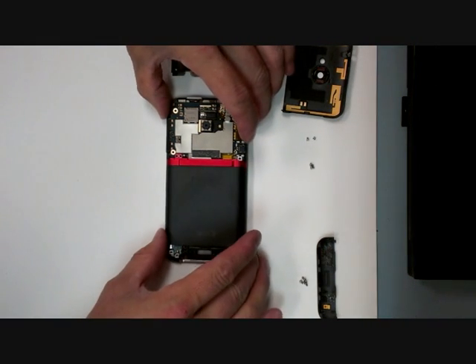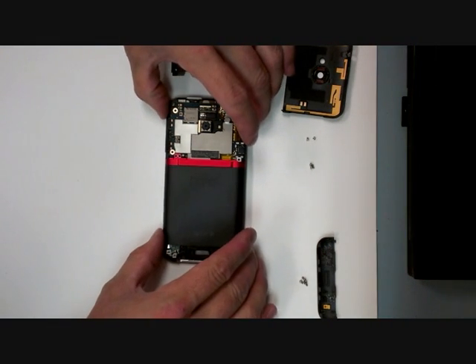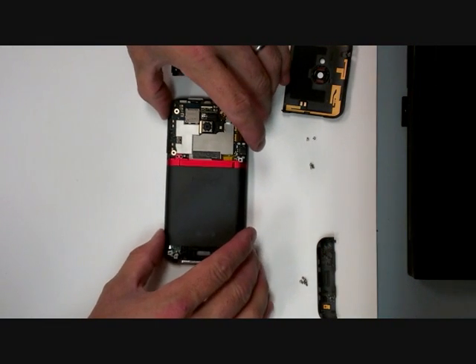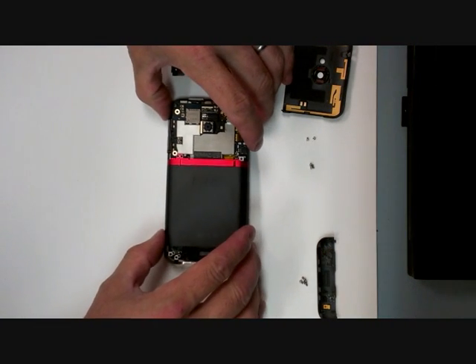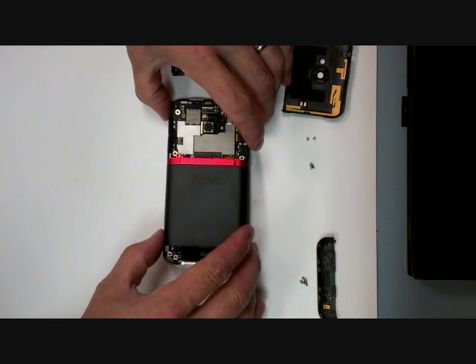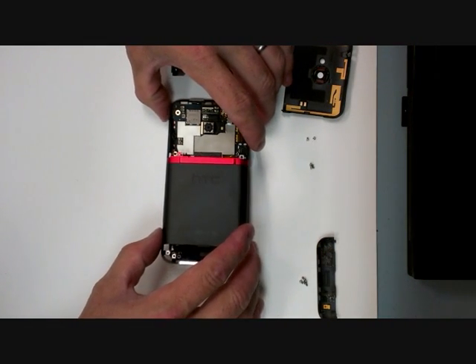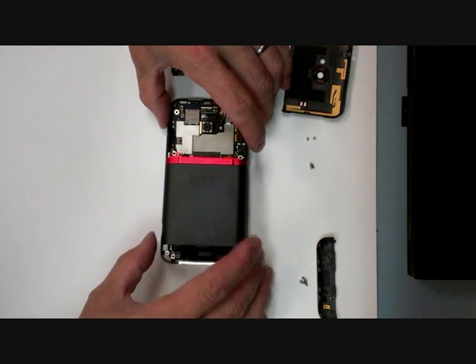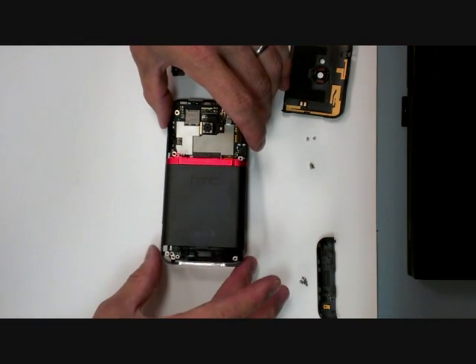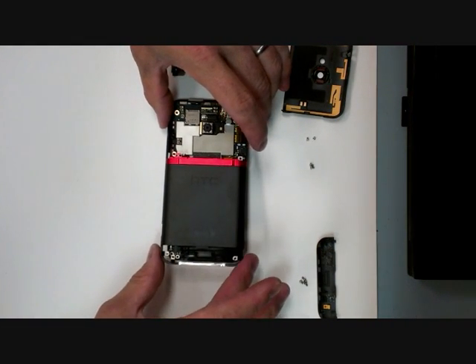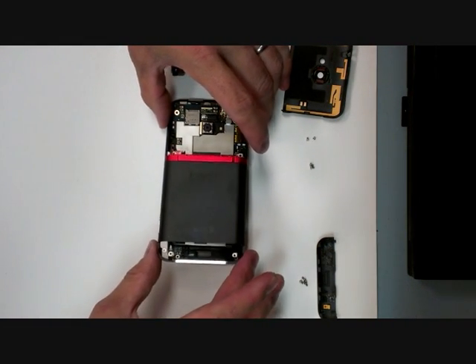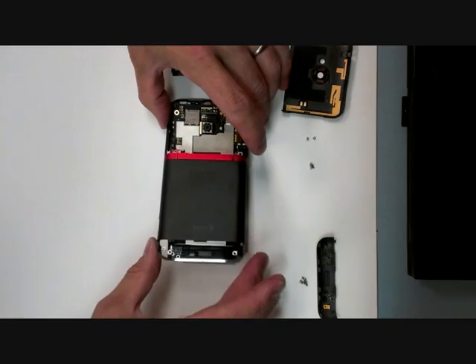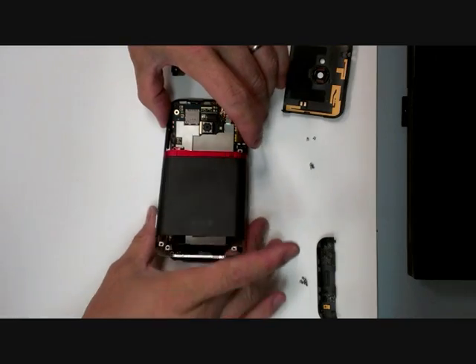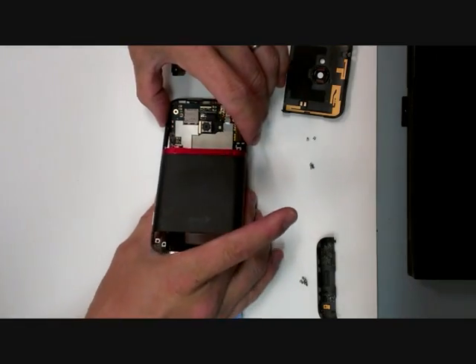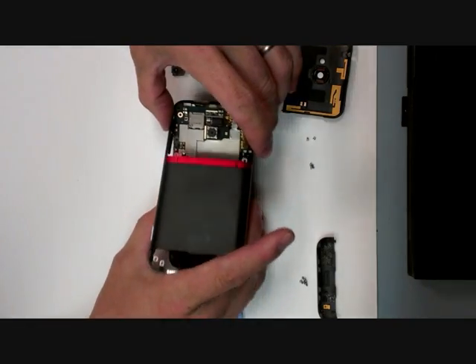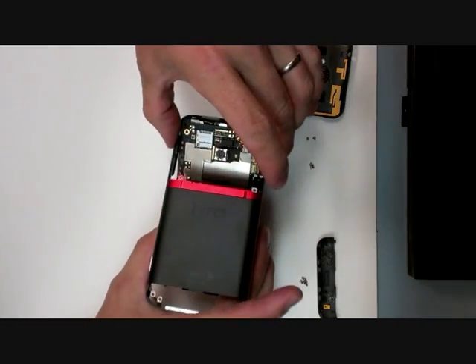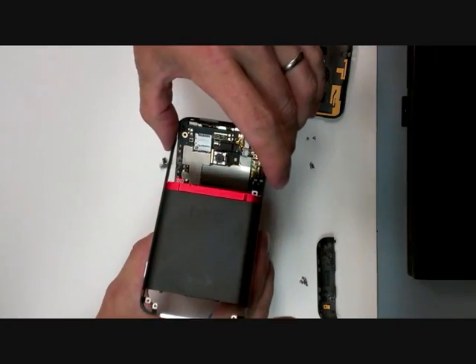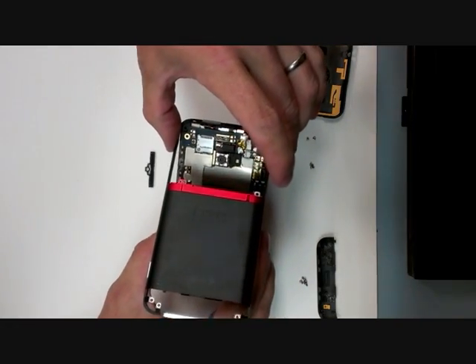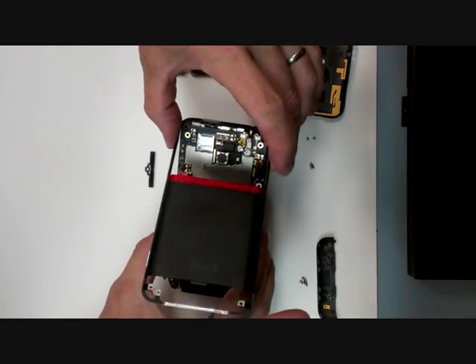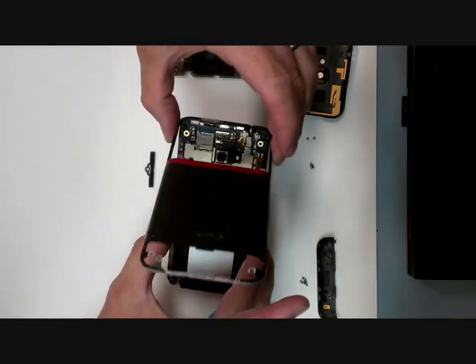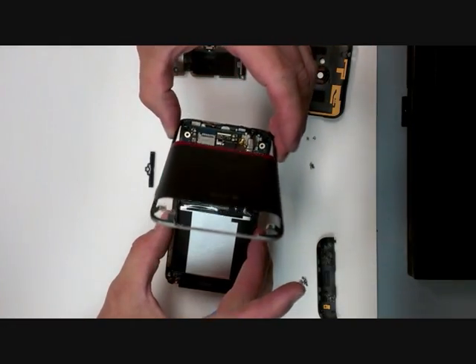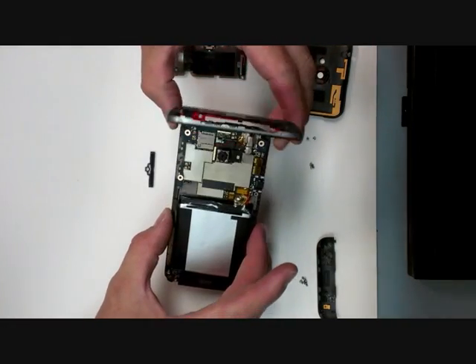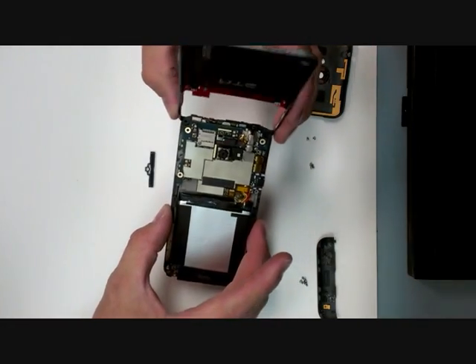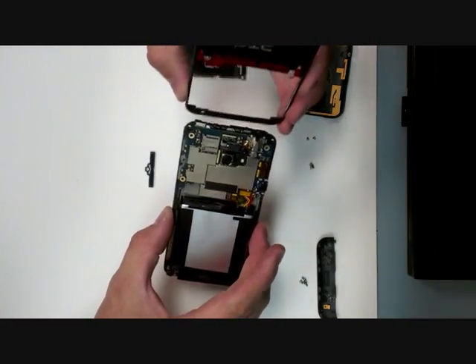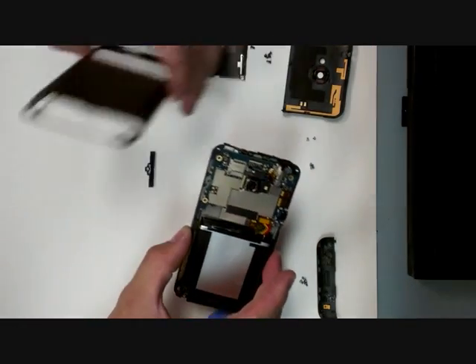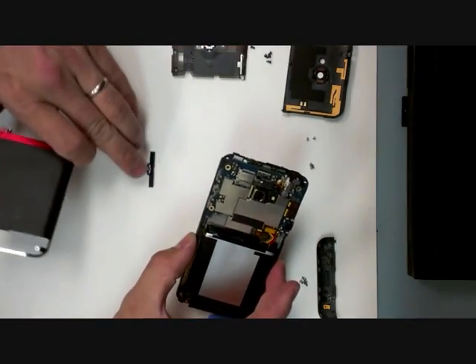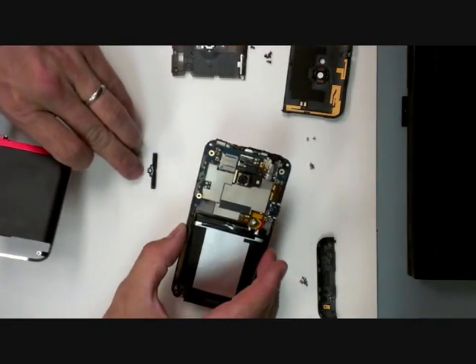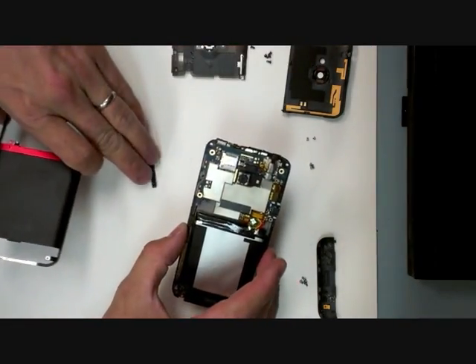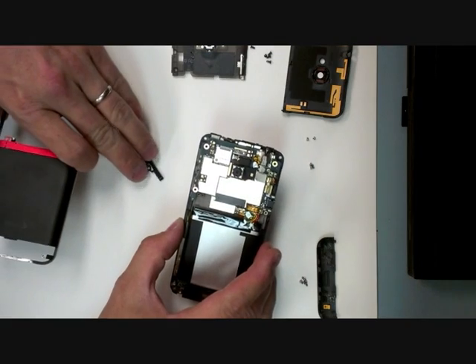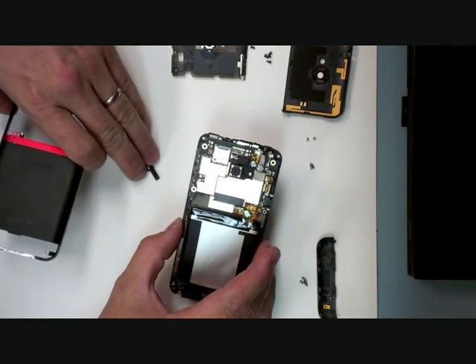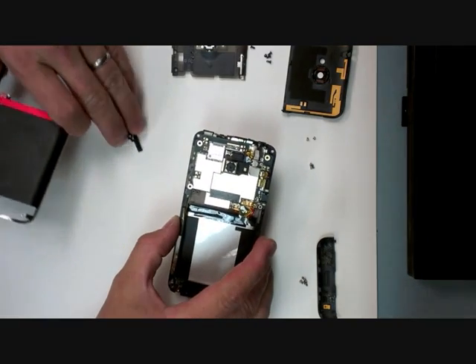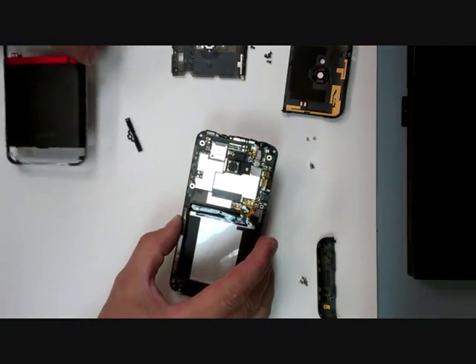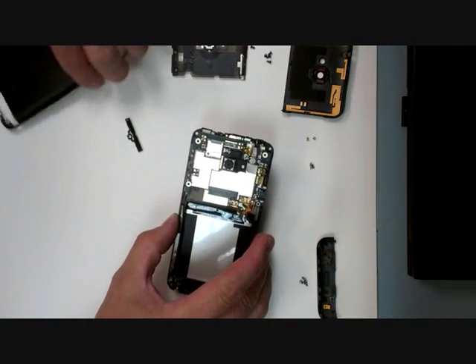Now you can remove that by lifting up on the housing, let the speaker exit, and your volume button will come off as well.